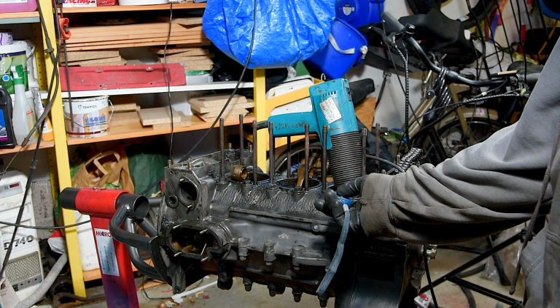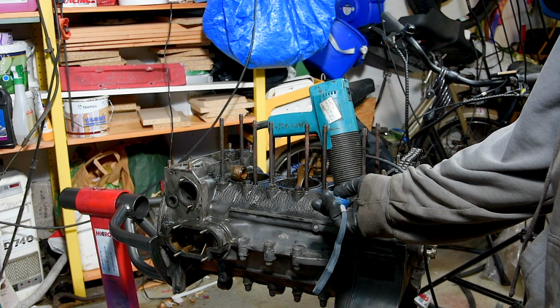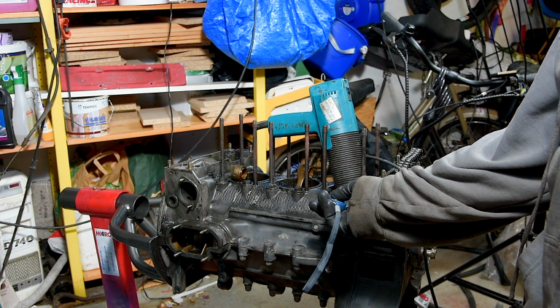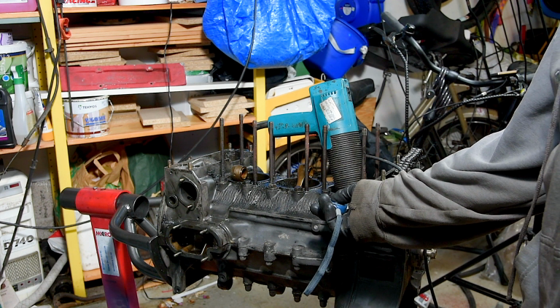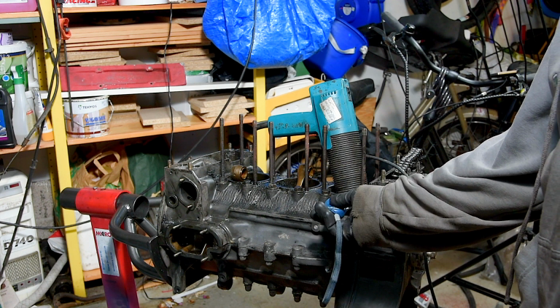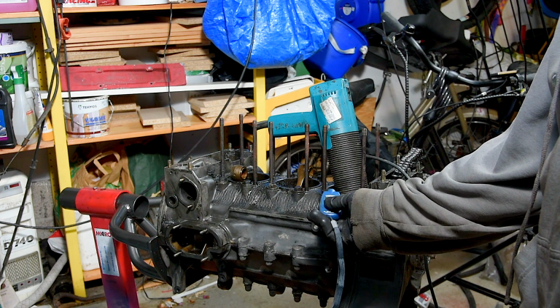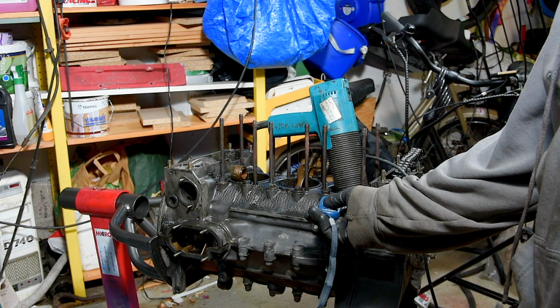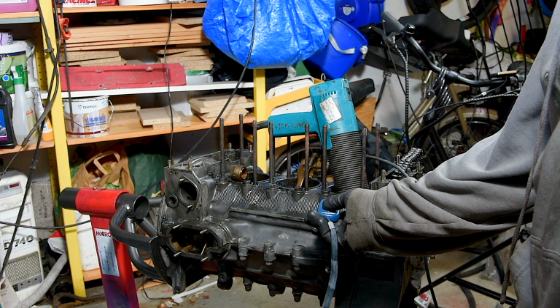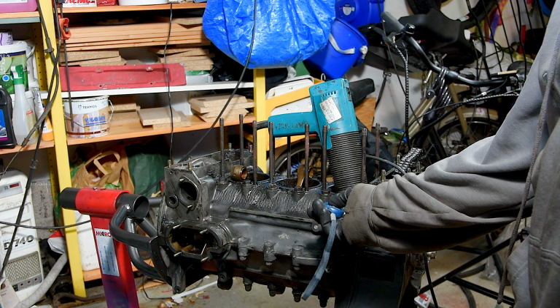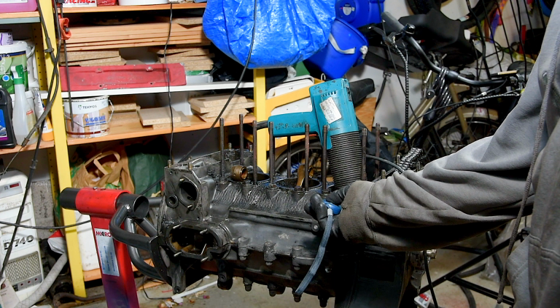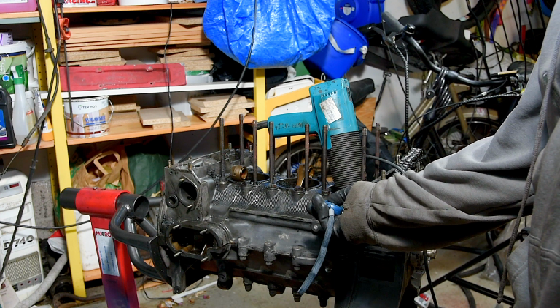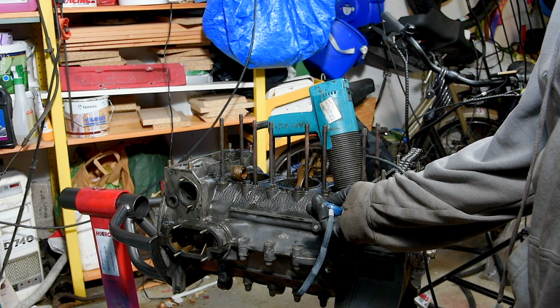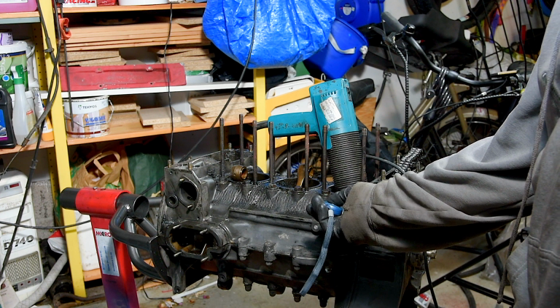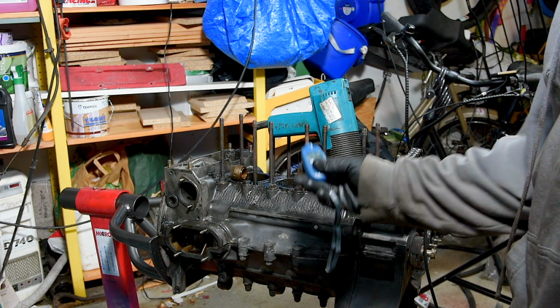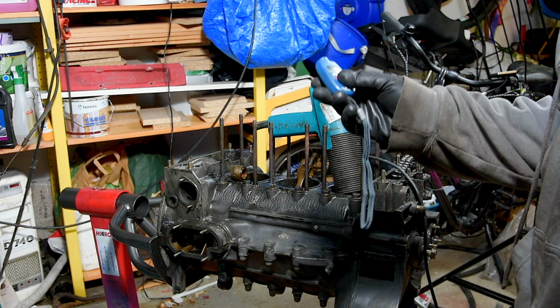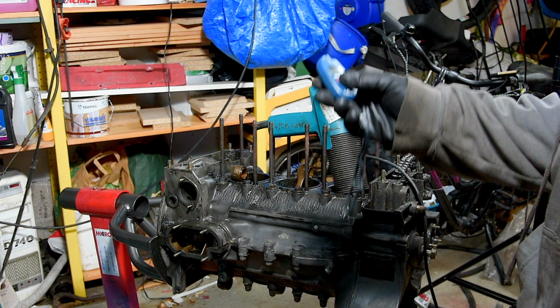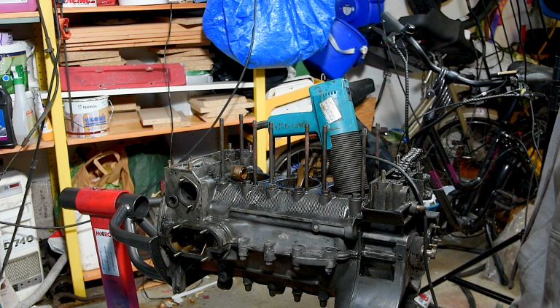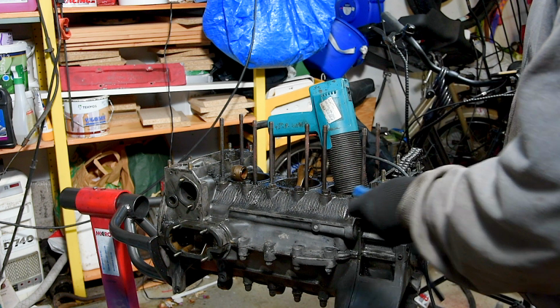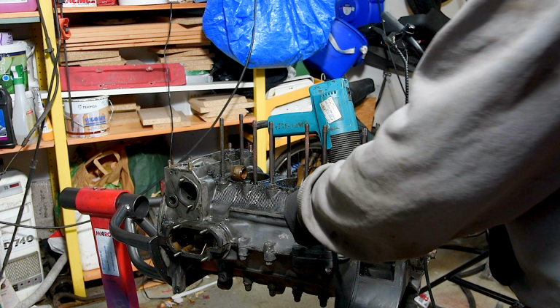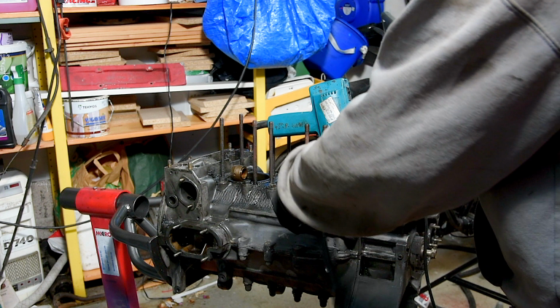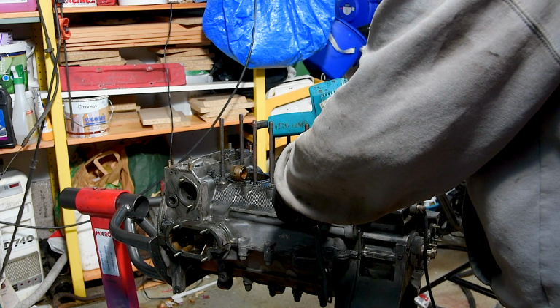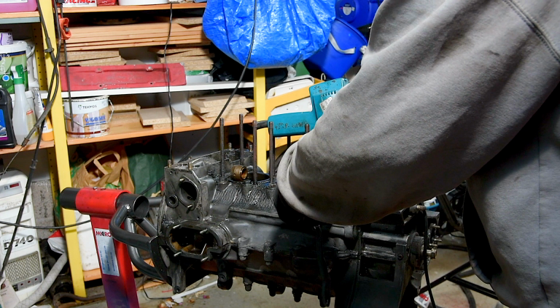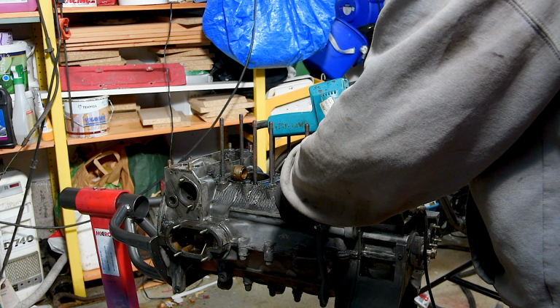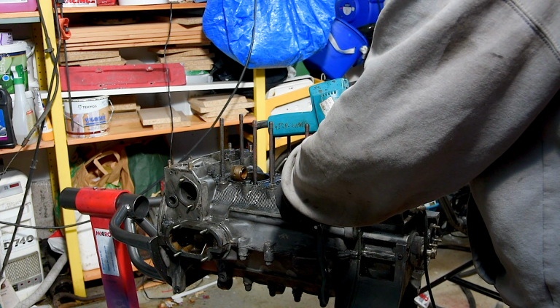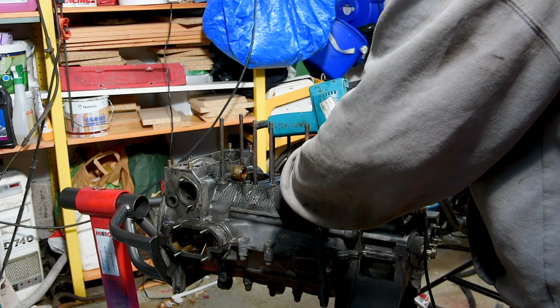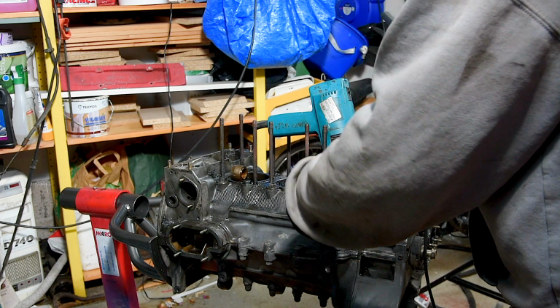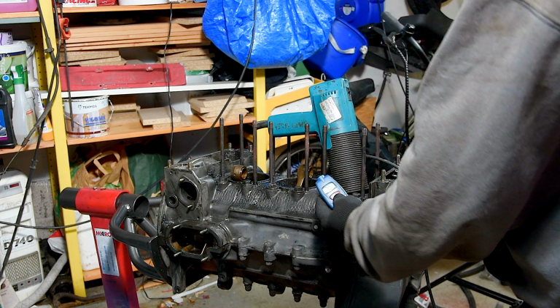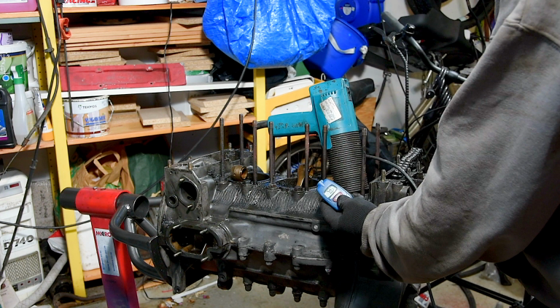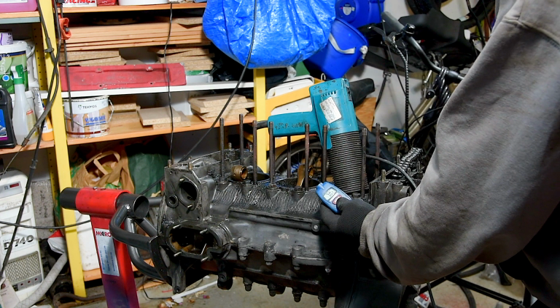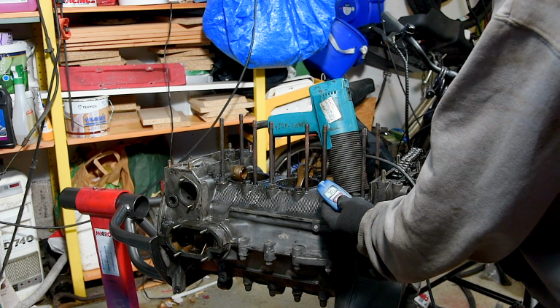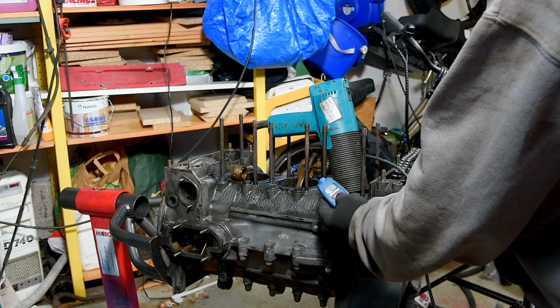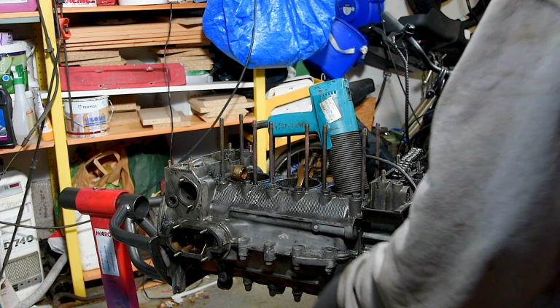These old crankcases are made of magnesium. If magnesium catches fire, which it does fairly easily, it's almost impossible to put out. Therefore I prefer using a heat gun instead of a propane torch when dealing with magnesium.